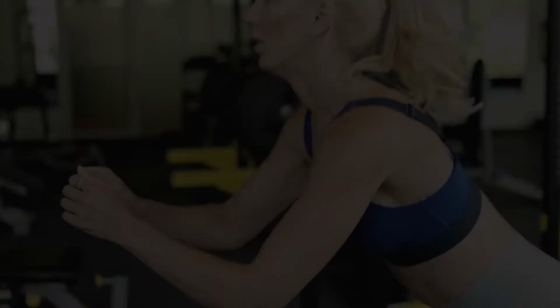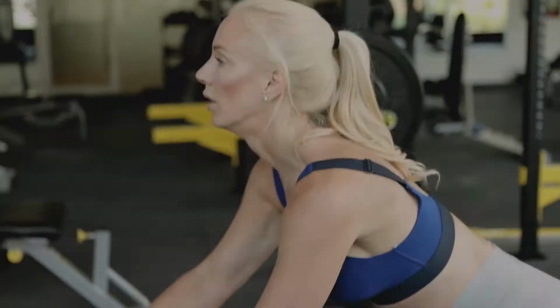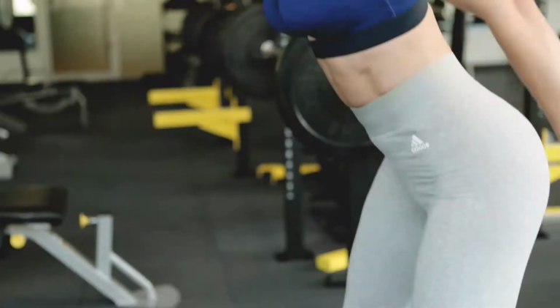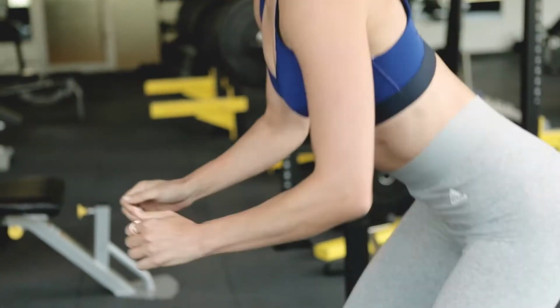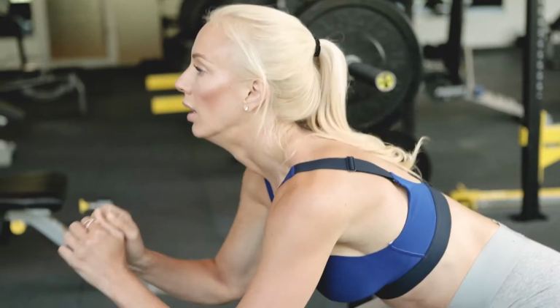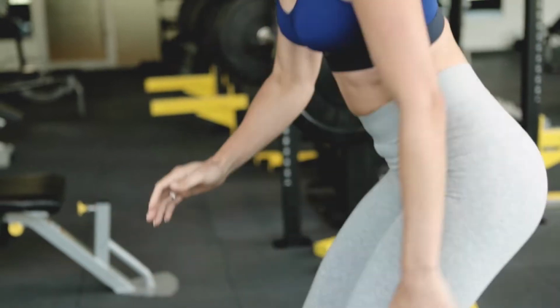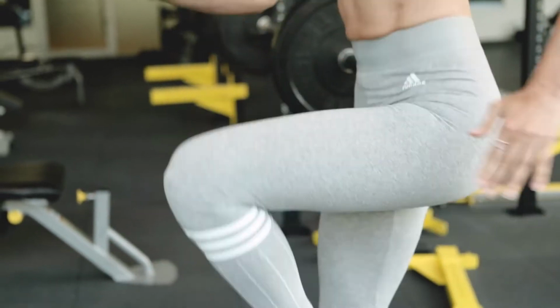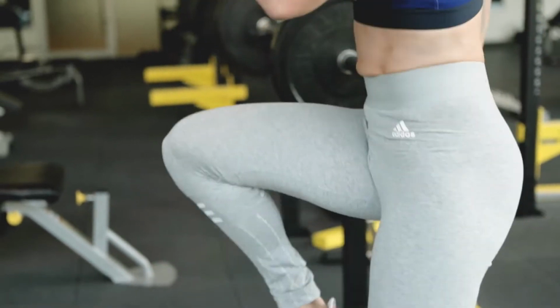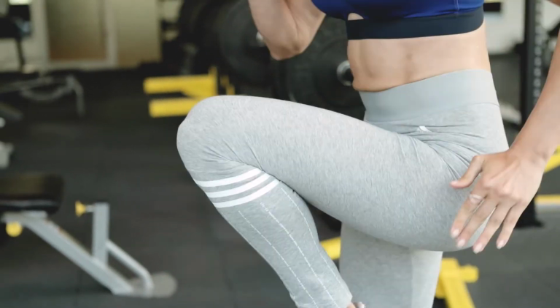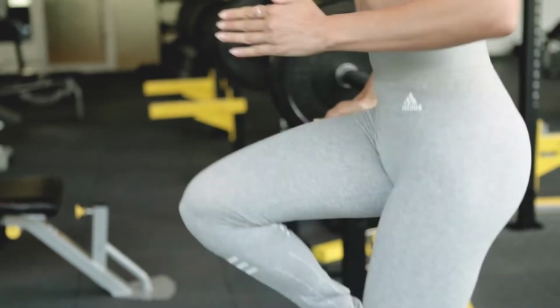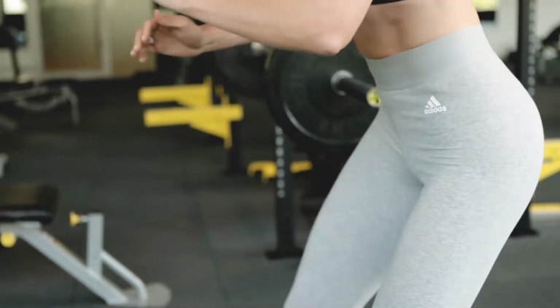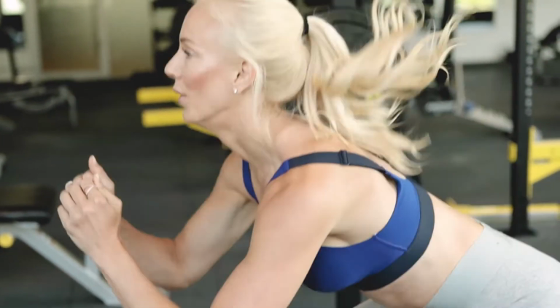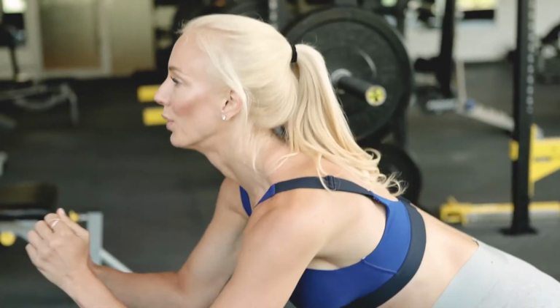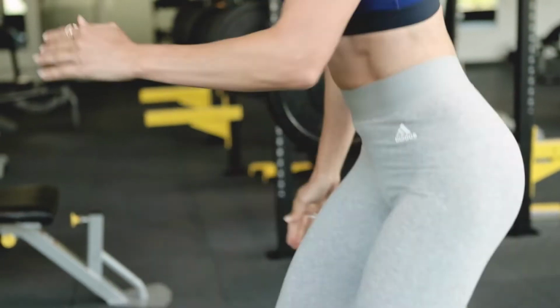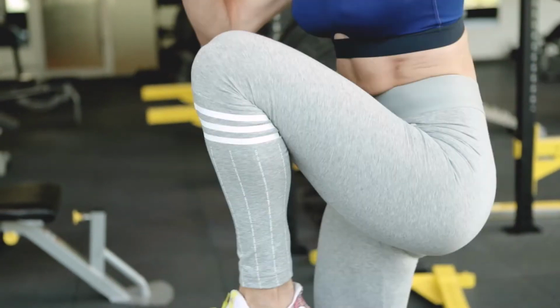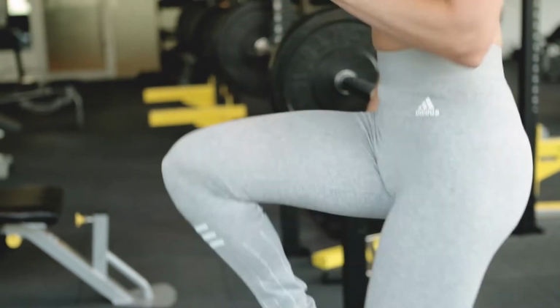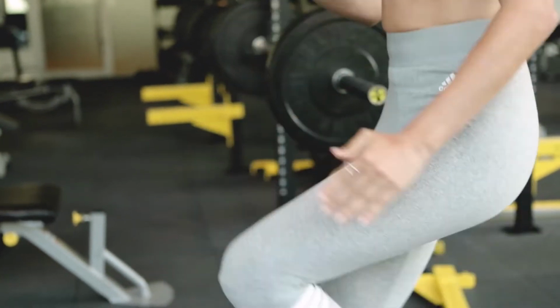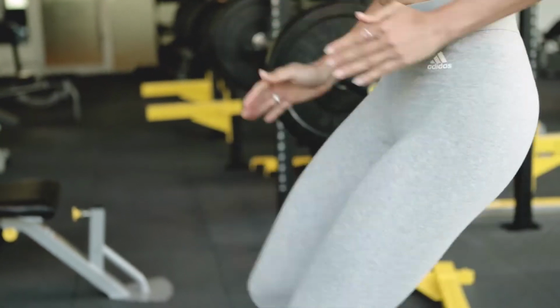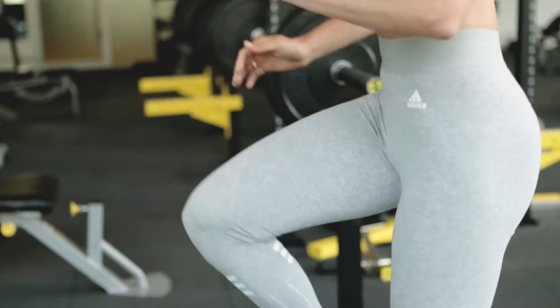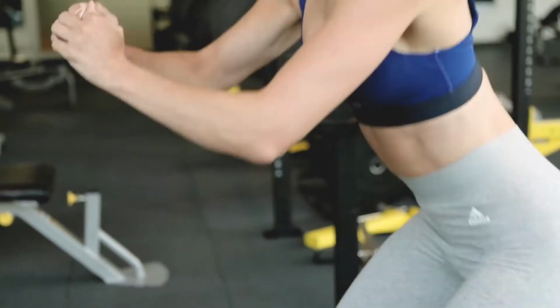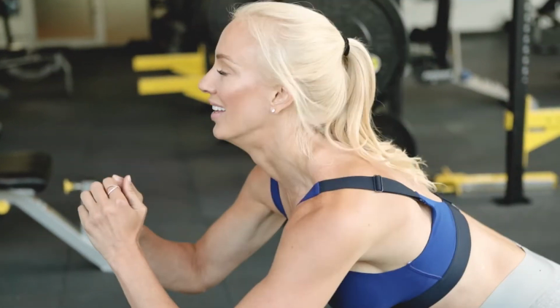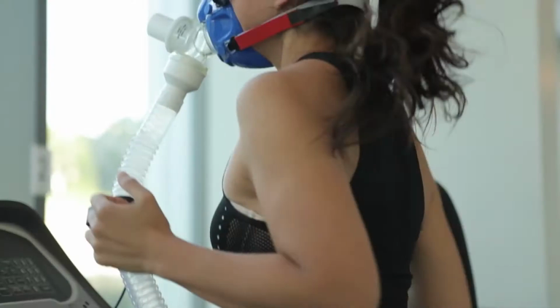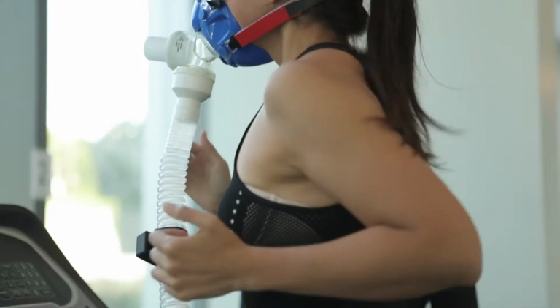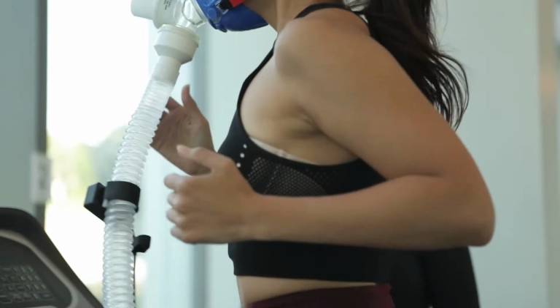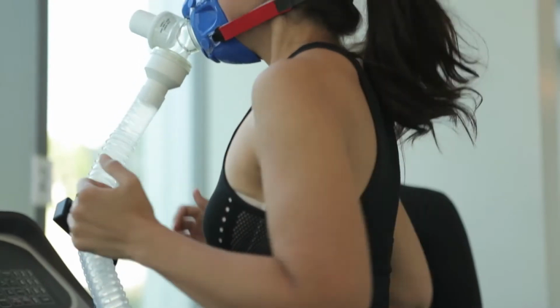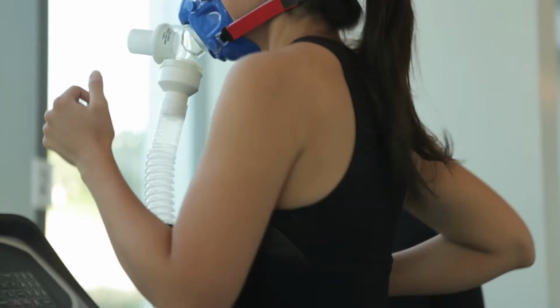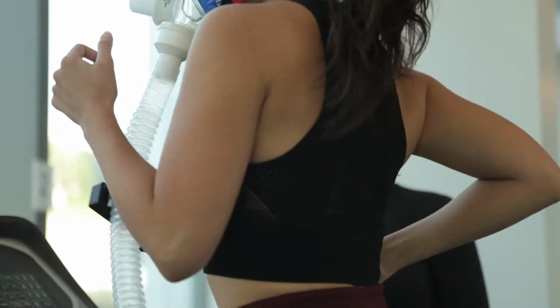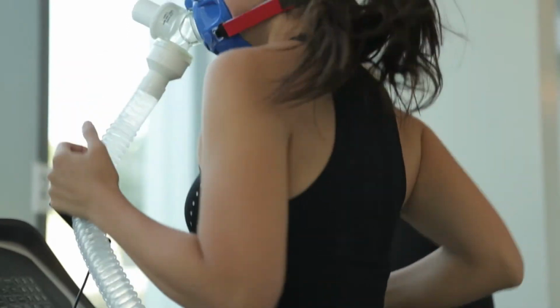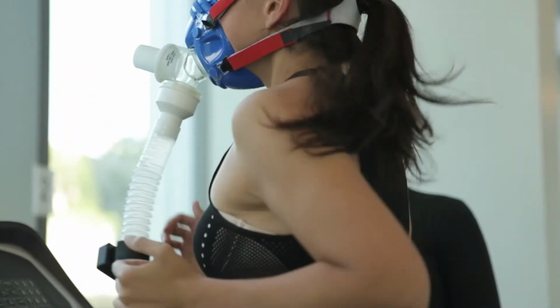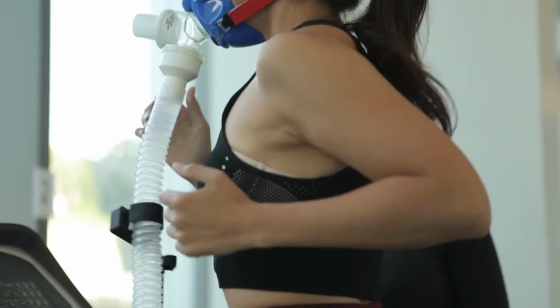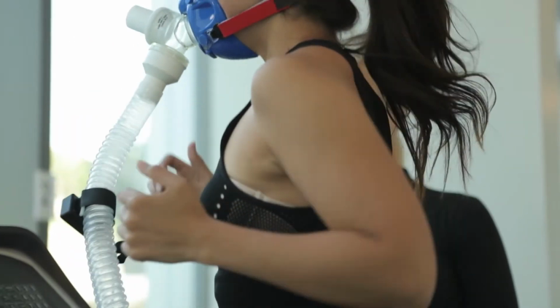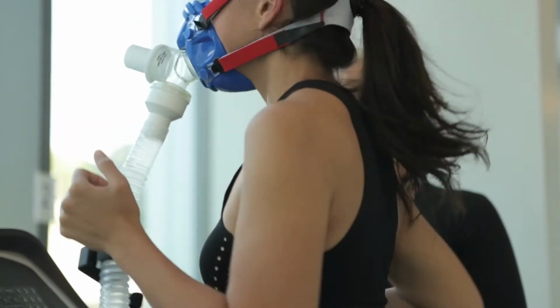Whether your client is a conditioned athlete or a beginner to fitness, it is essential to start any workout program with a VO2max fitness assessment.